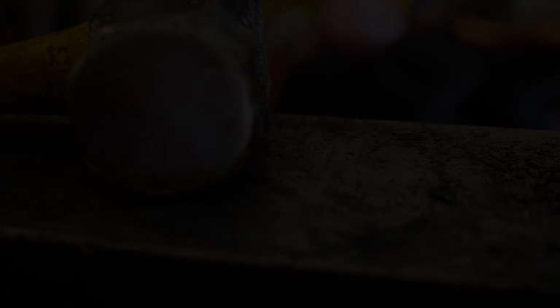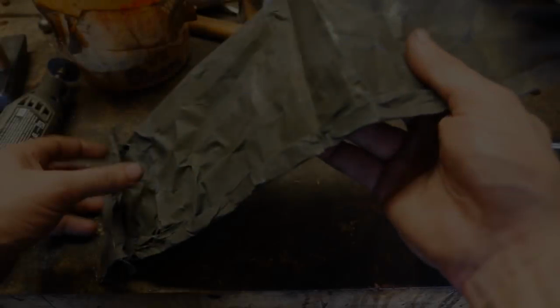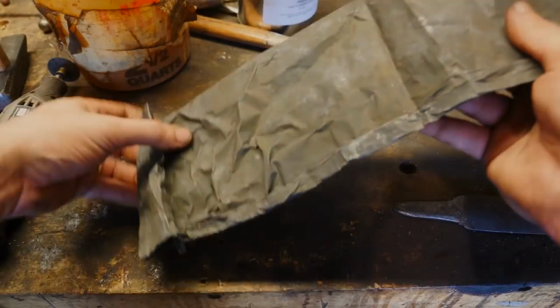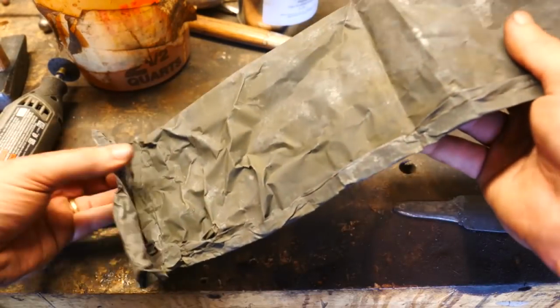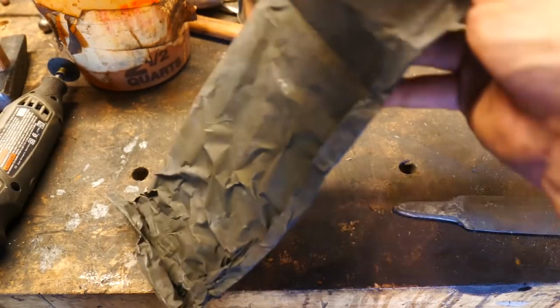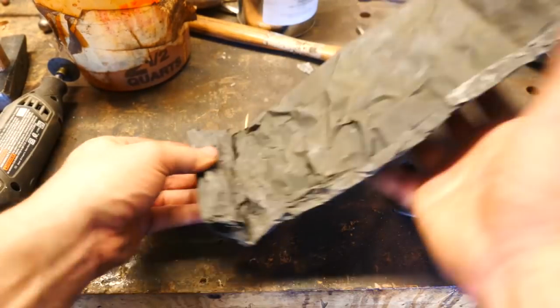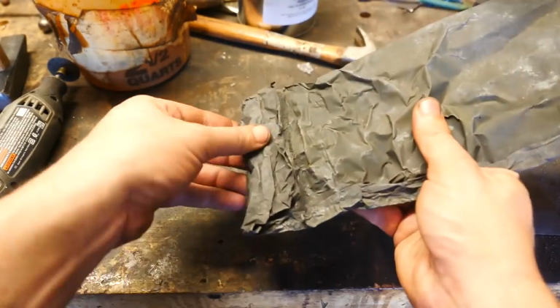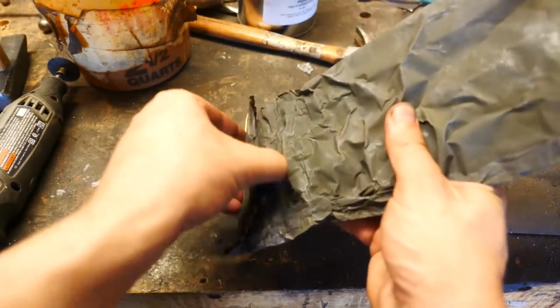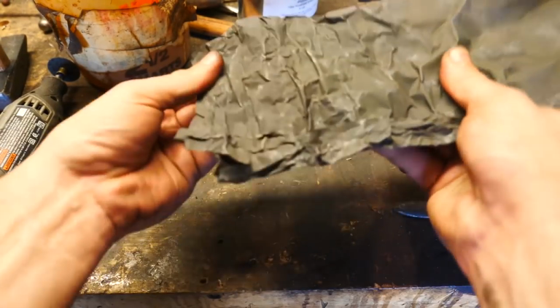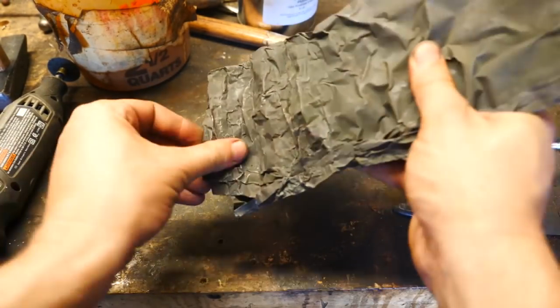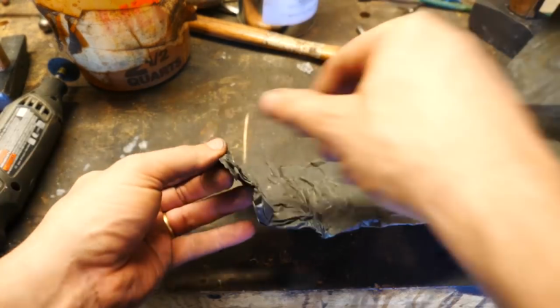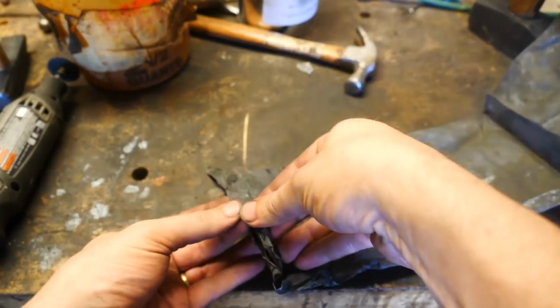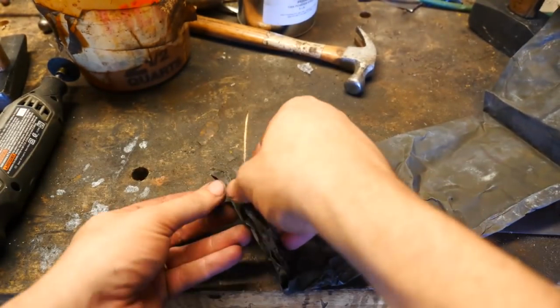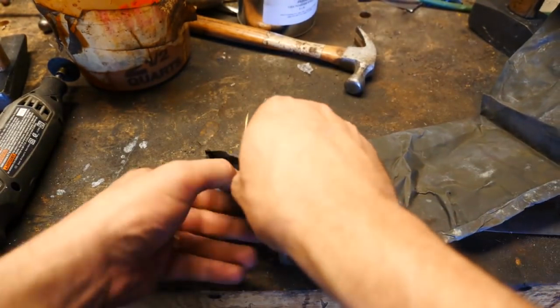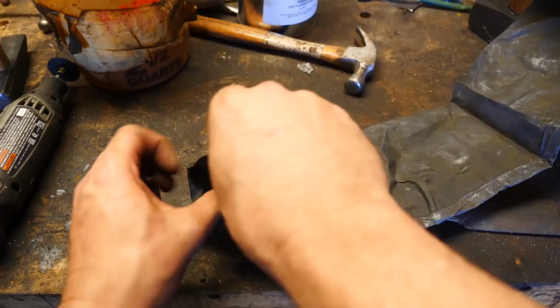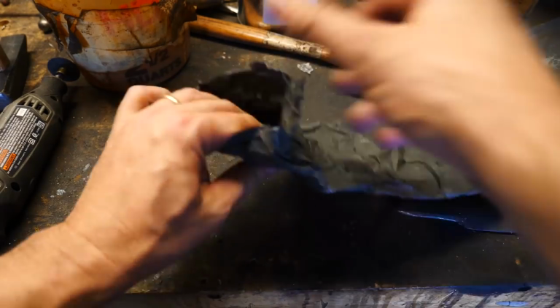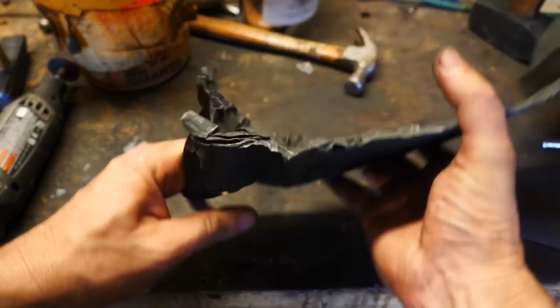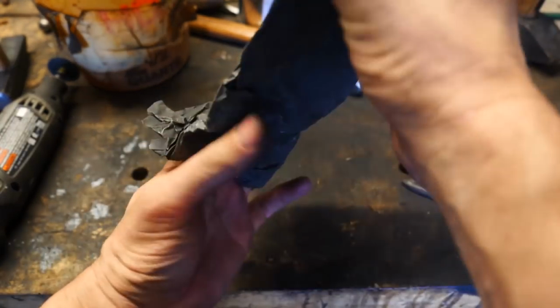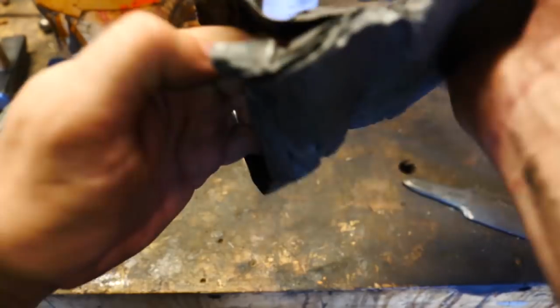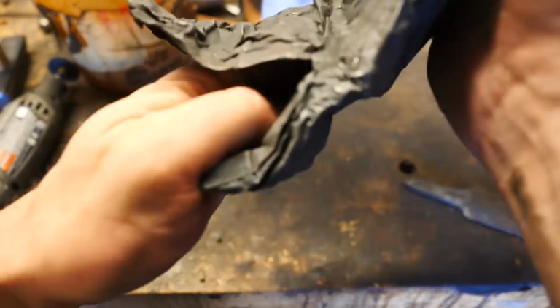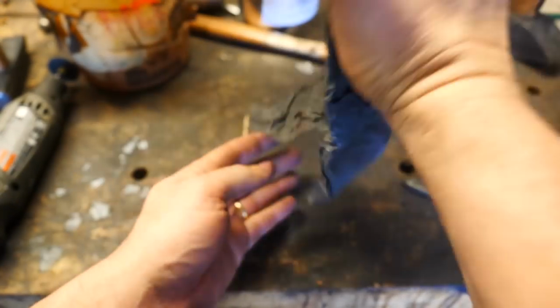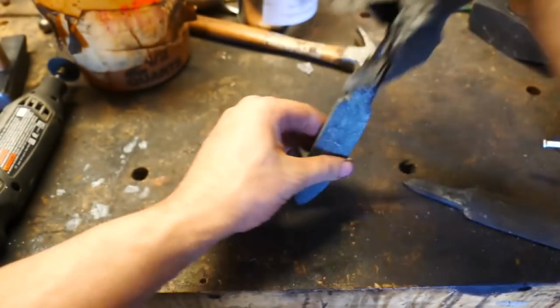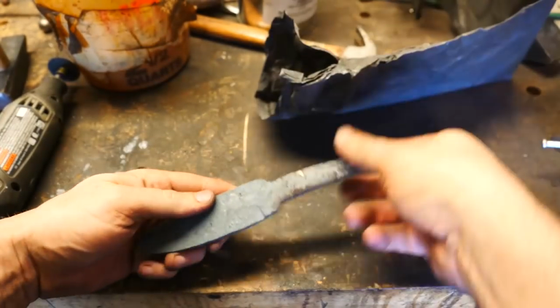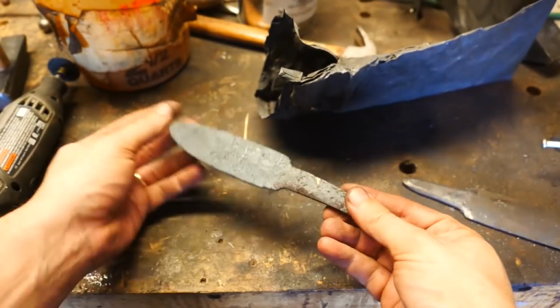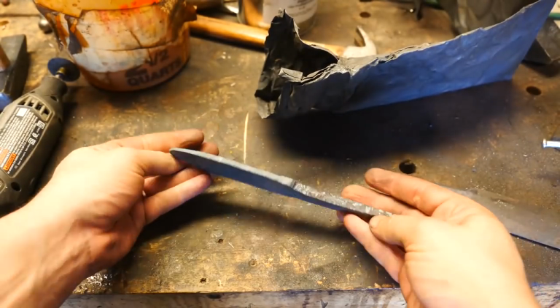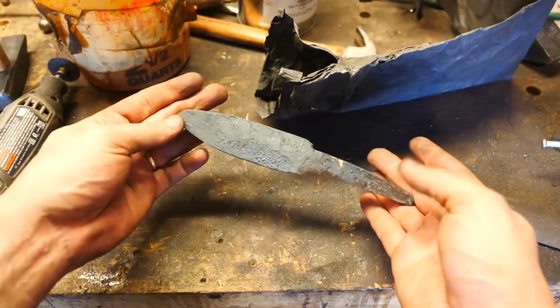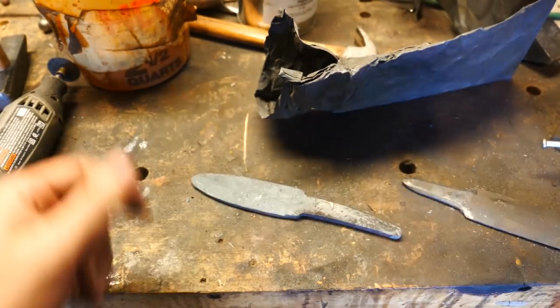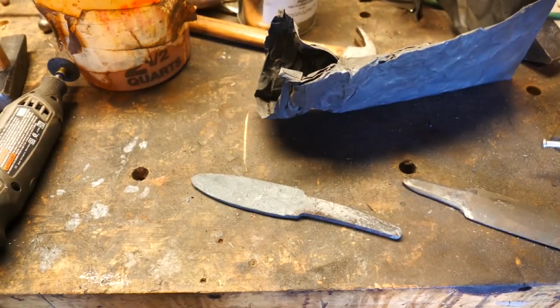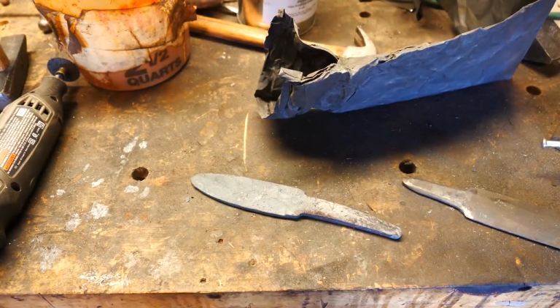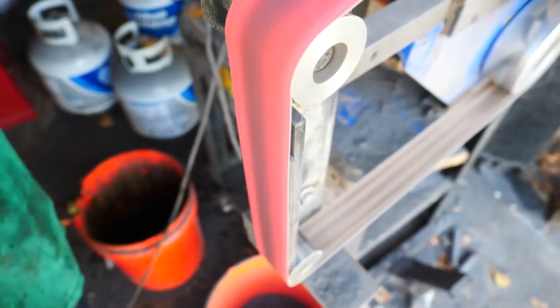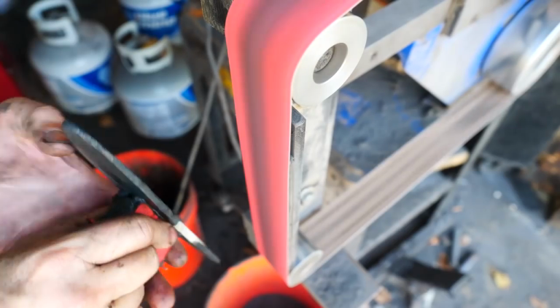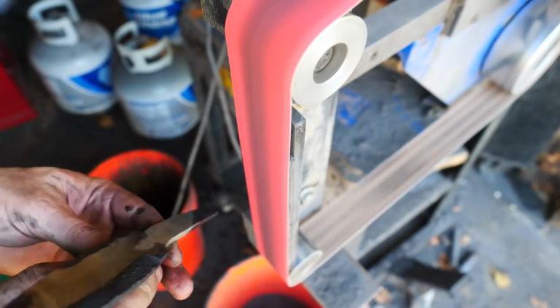I've normalized the steel twice in the heat oven and I'm removing it from the foil just prior to grinding. After that we'll do our quench.